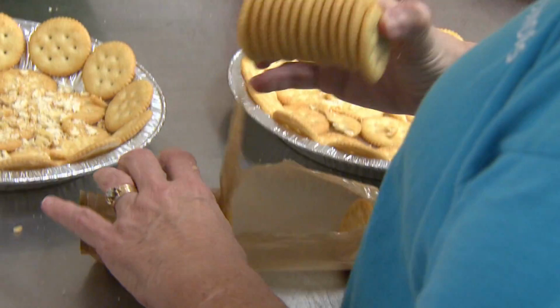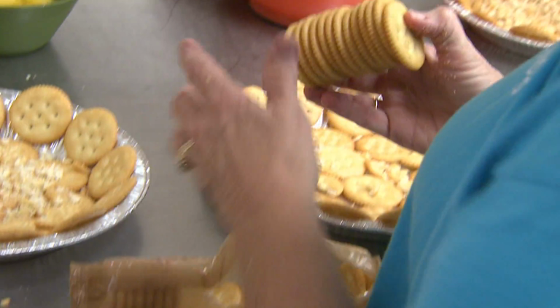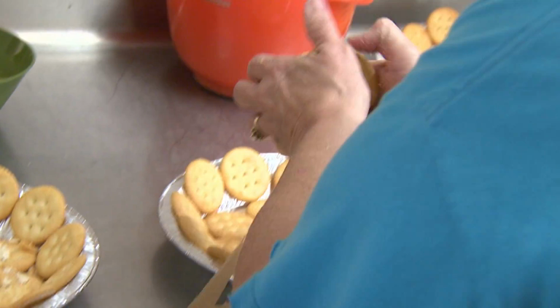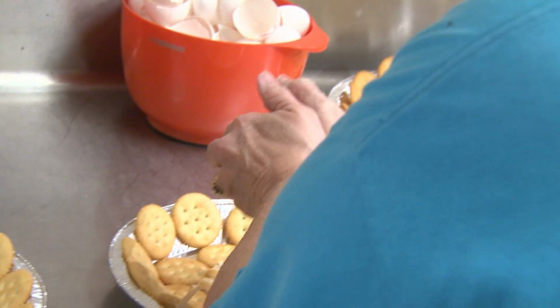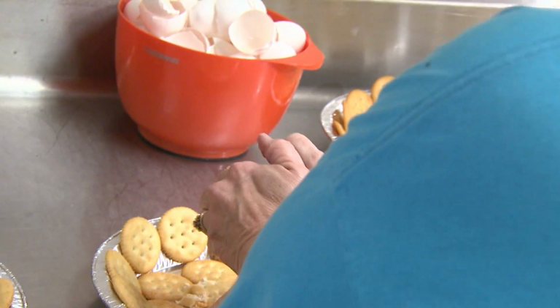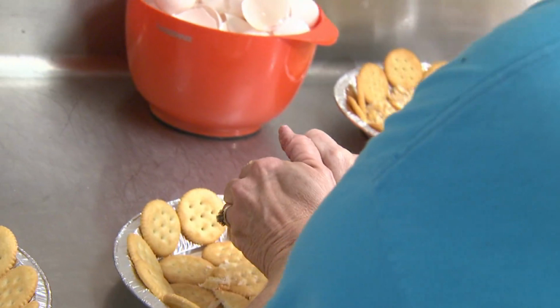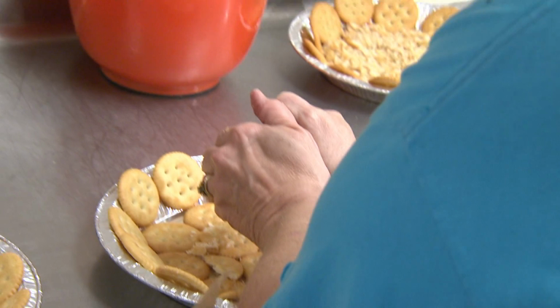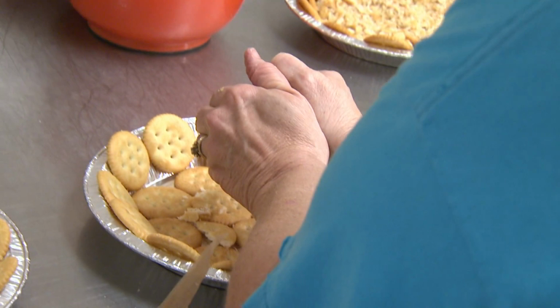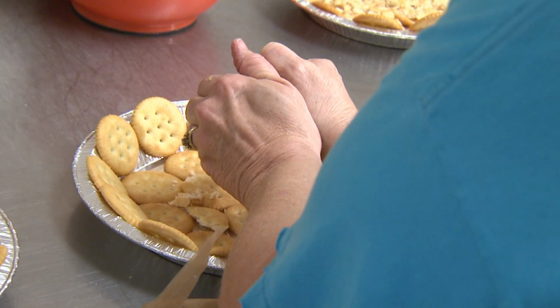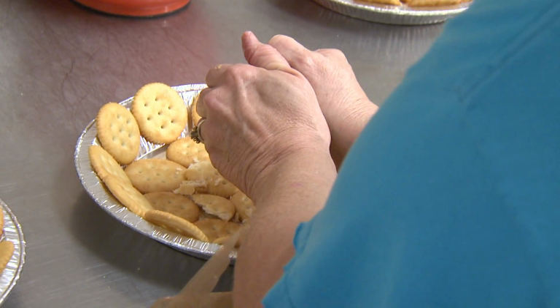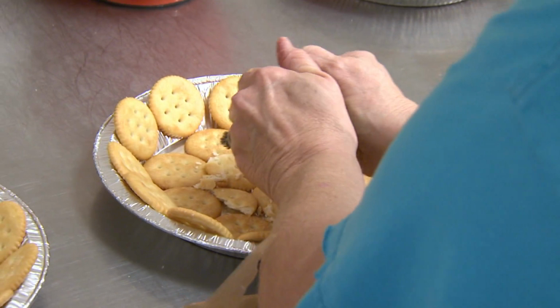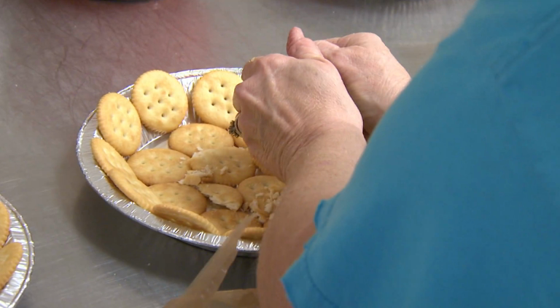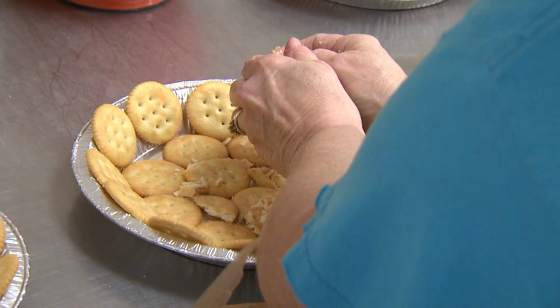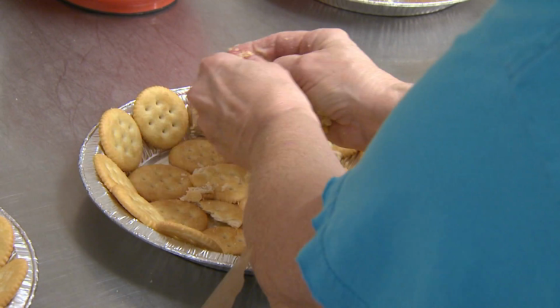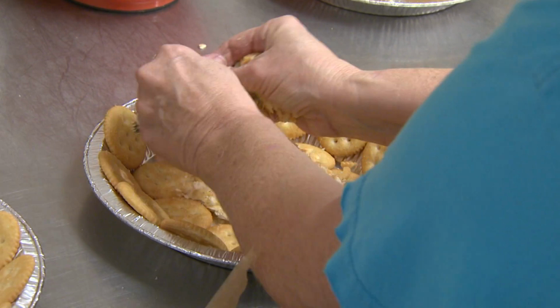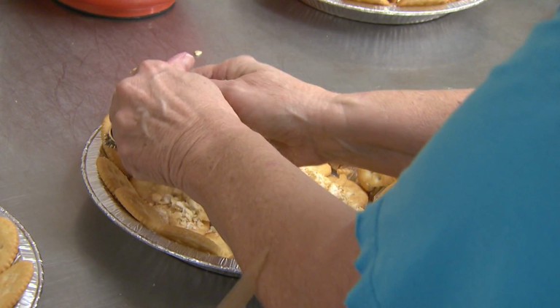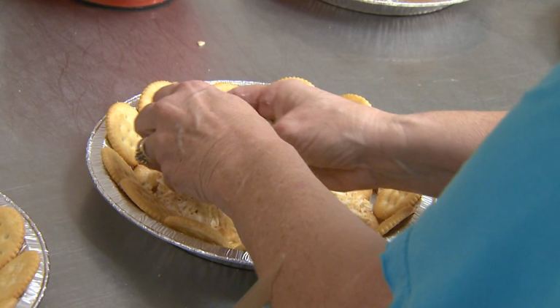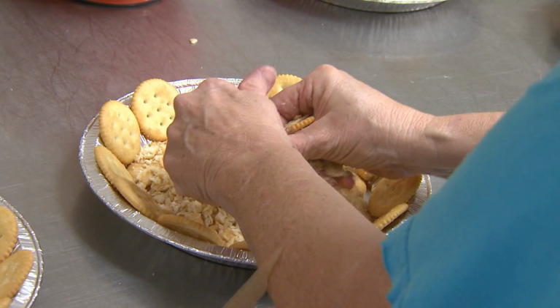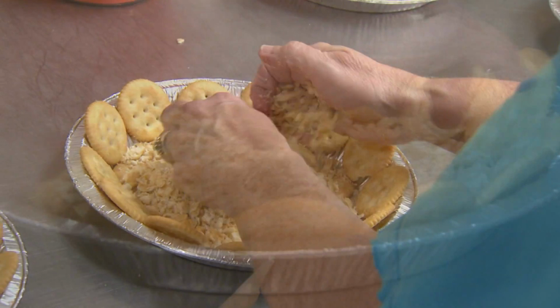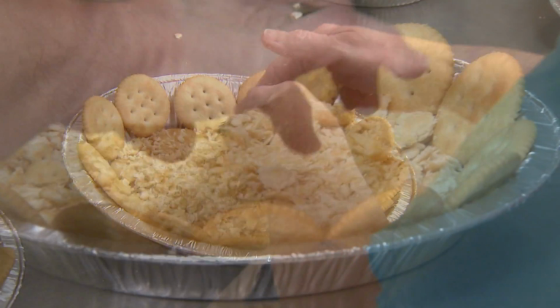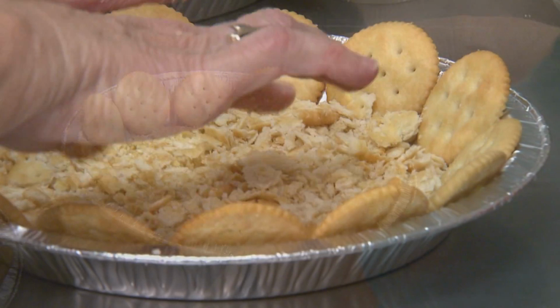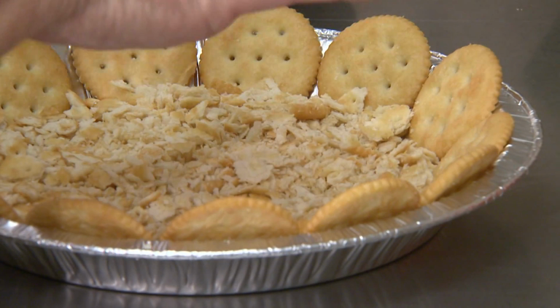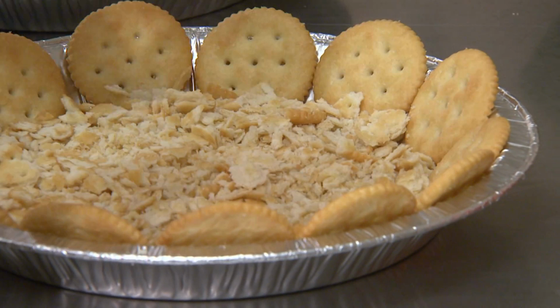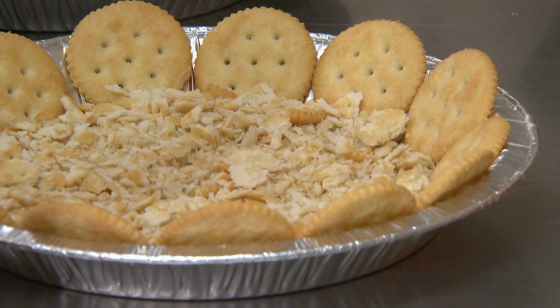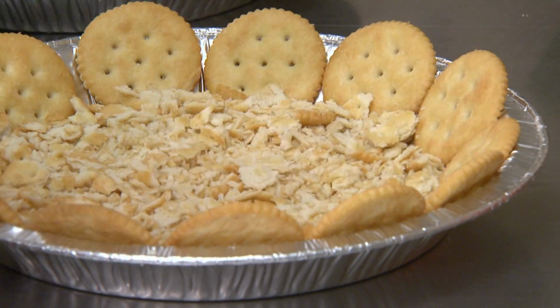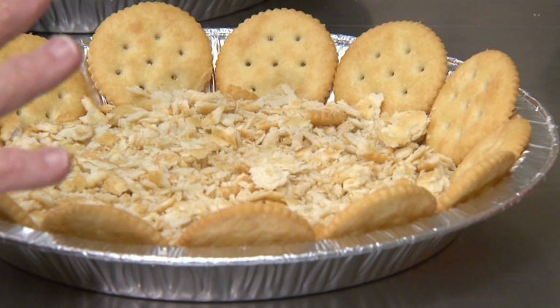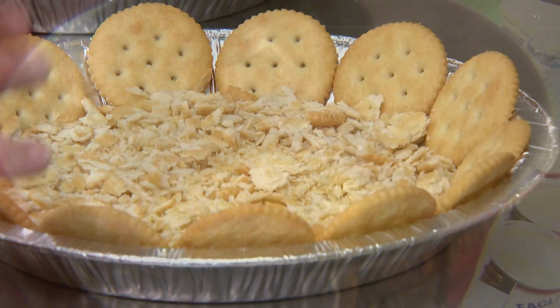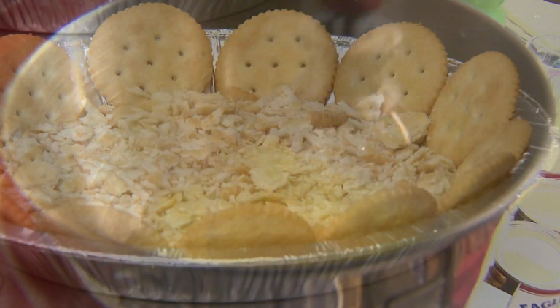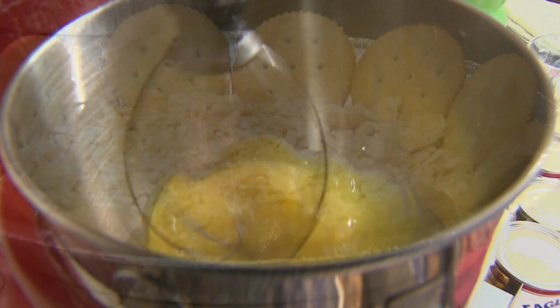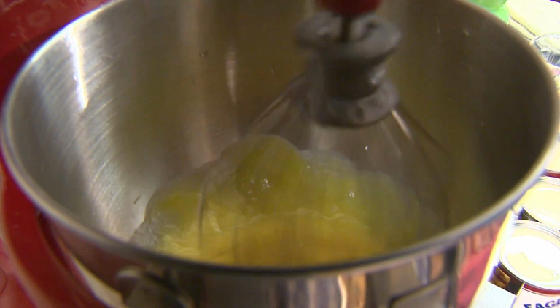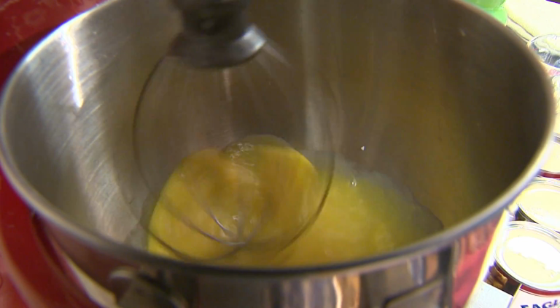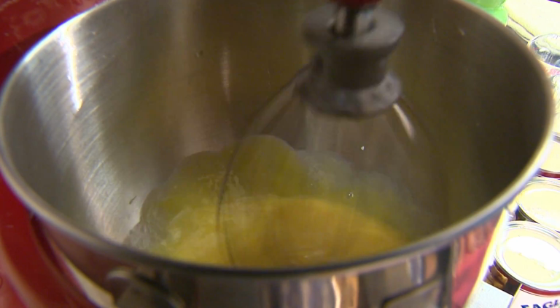Put at least one good layer of crushed crackers over the whole ones on the bottom of the pan. Karen says you can be a little heavy-handed here.